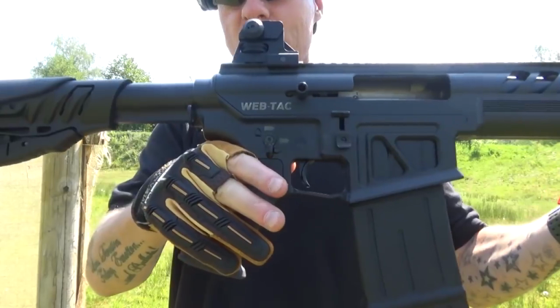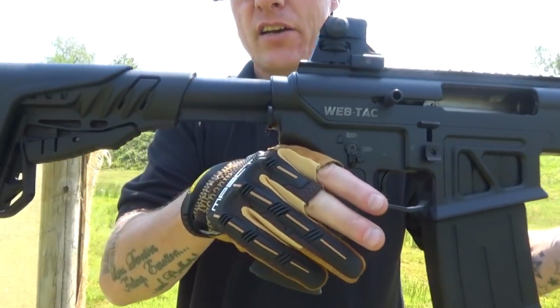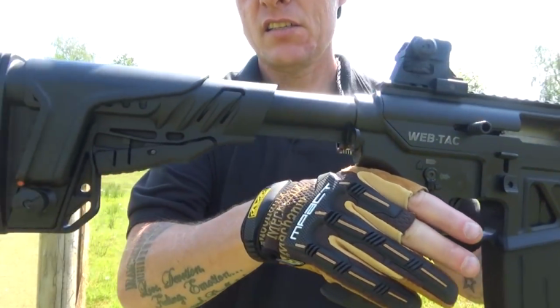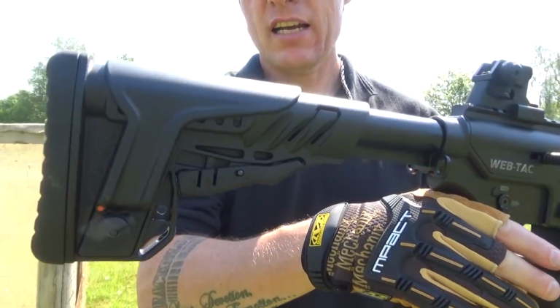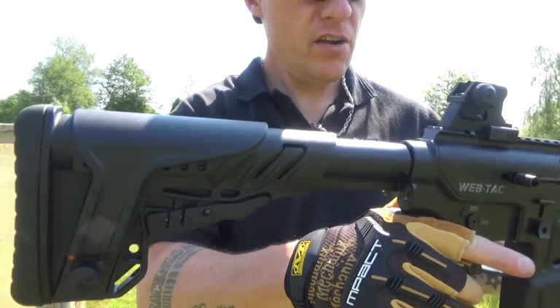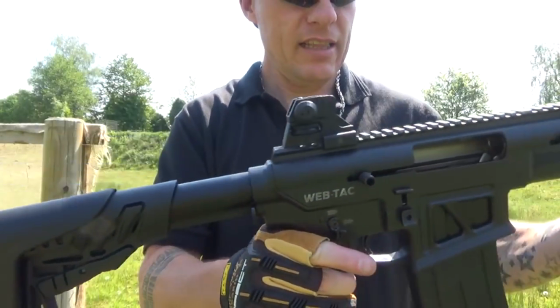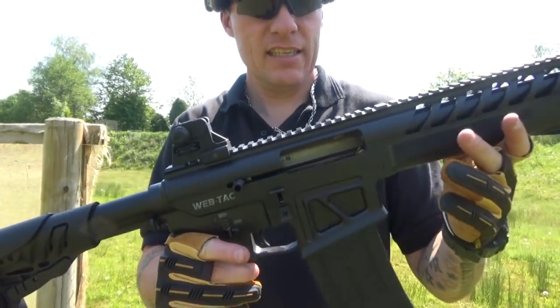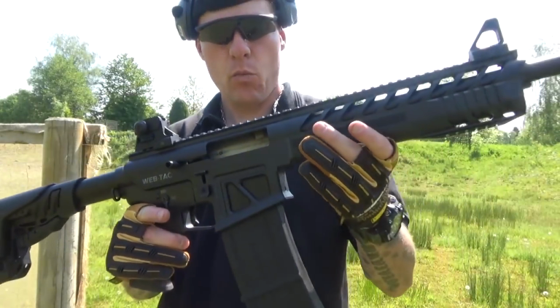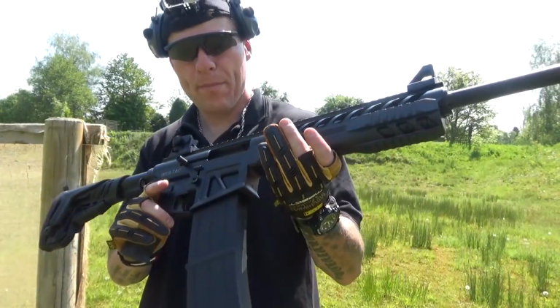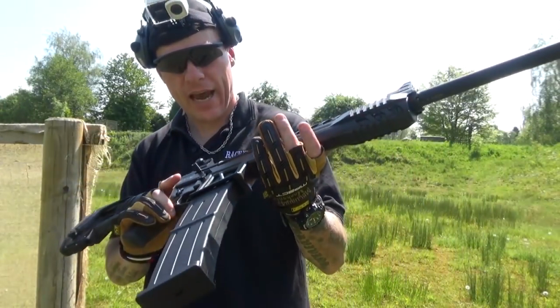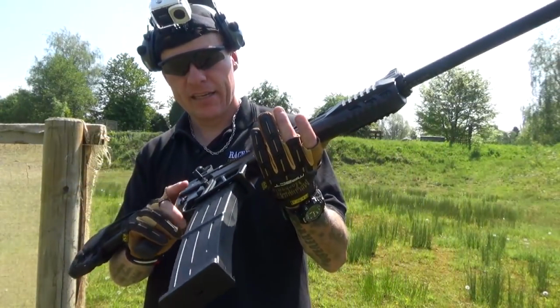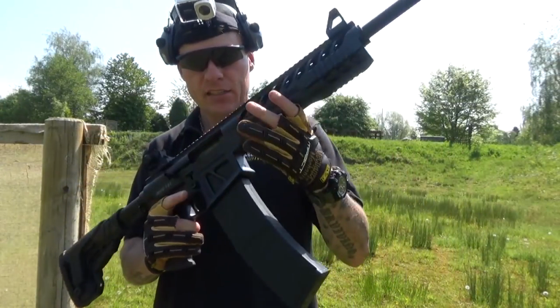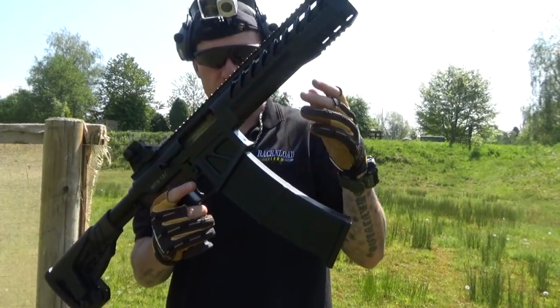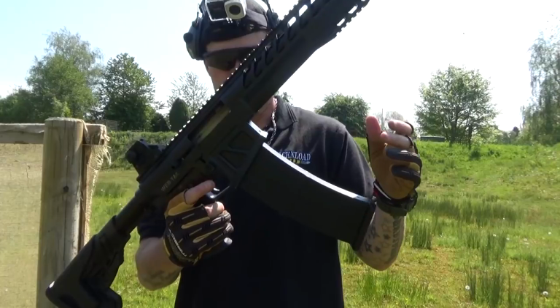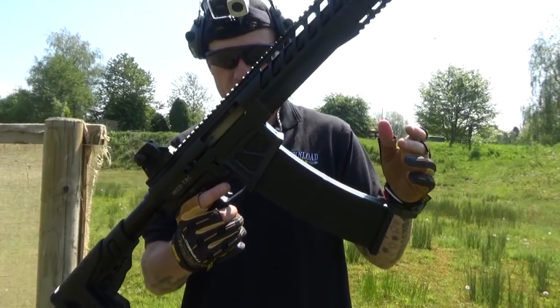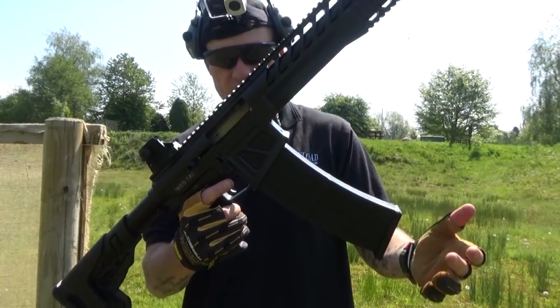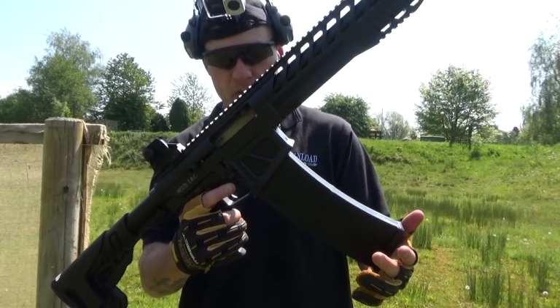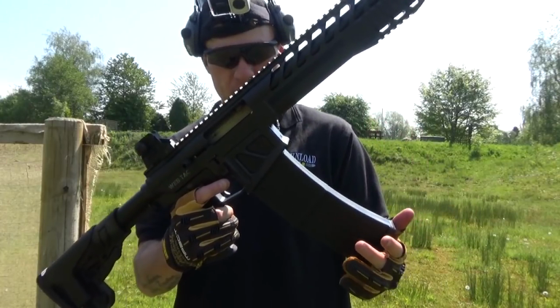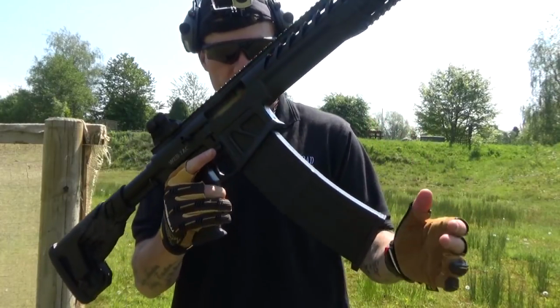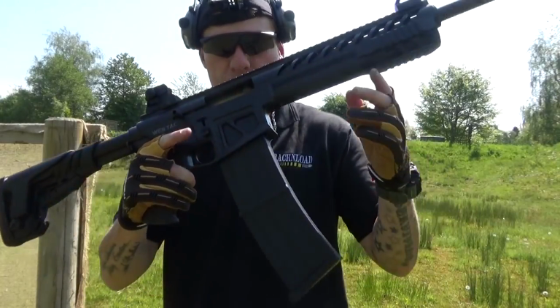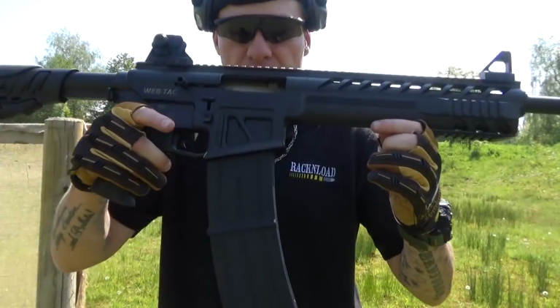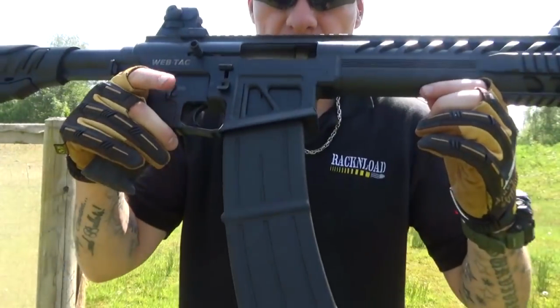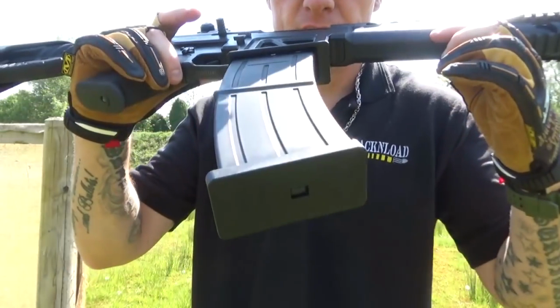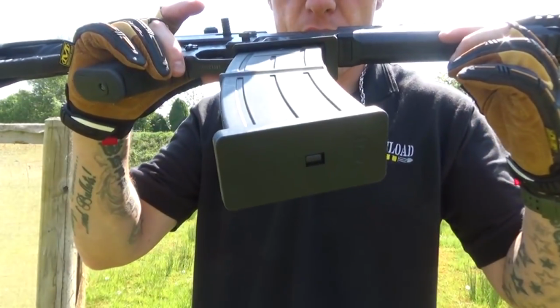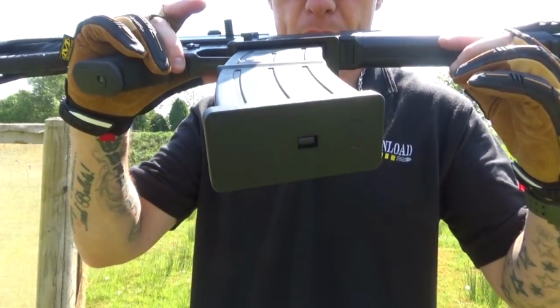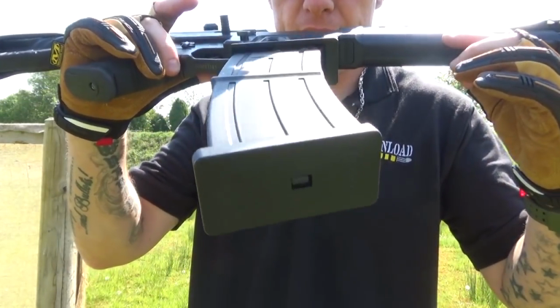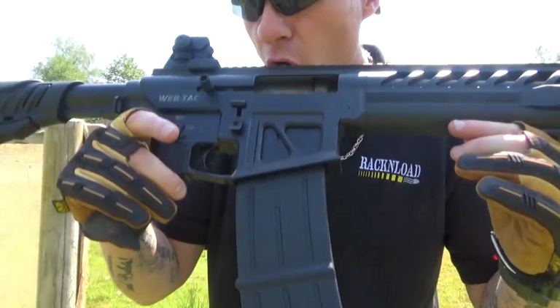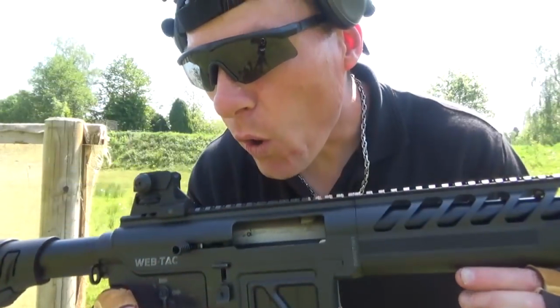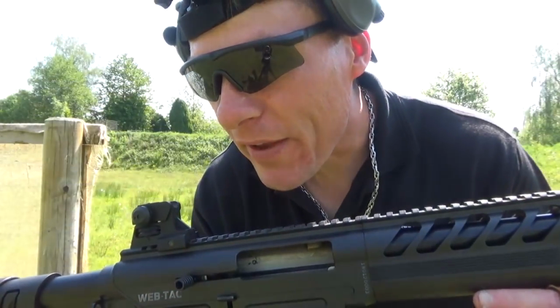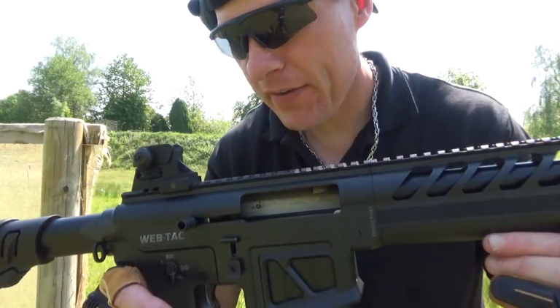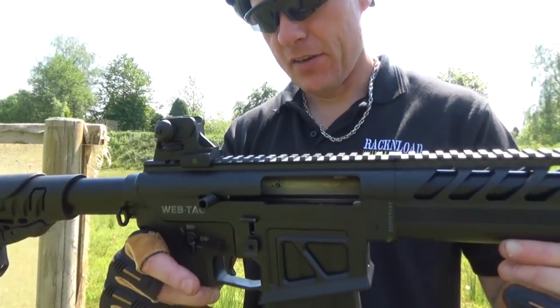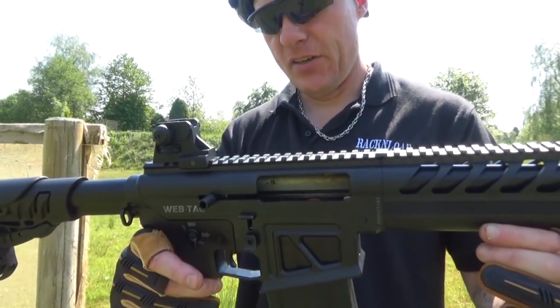Hi guys, this is Rack and Load and this is the WebTAC shotgun from Turkey — semi-automatic, box fed, 10-round mag. Oh yeah, got to be done.